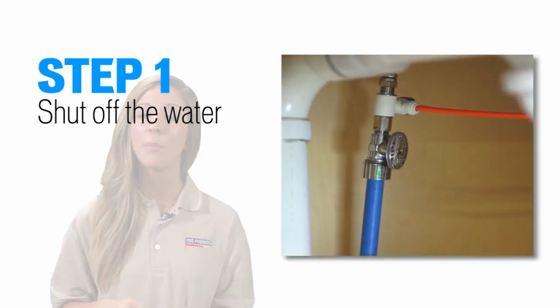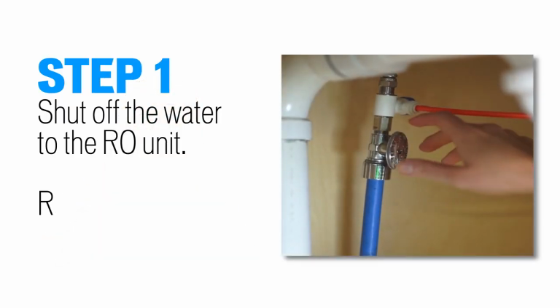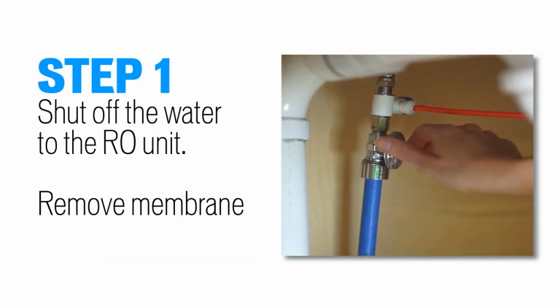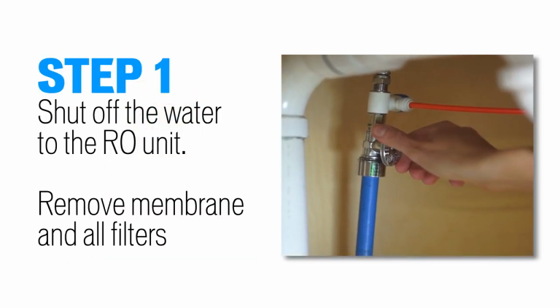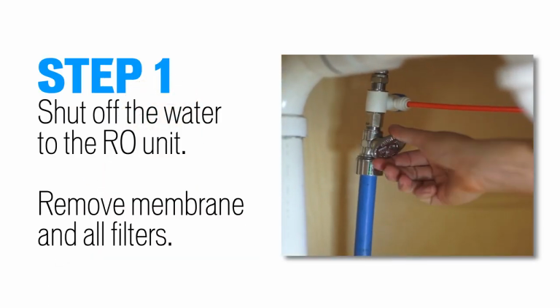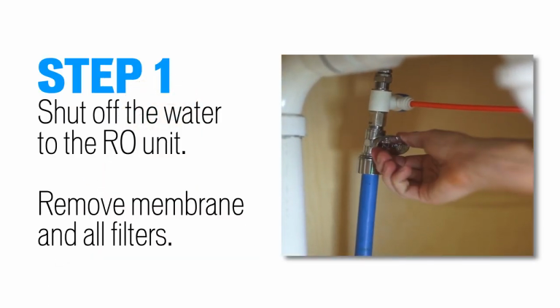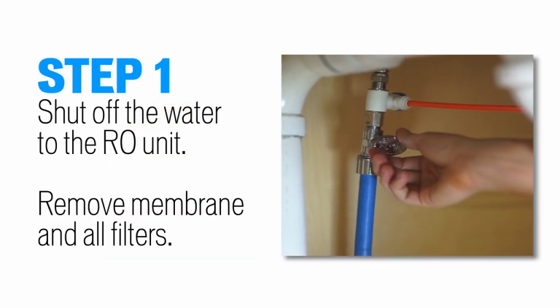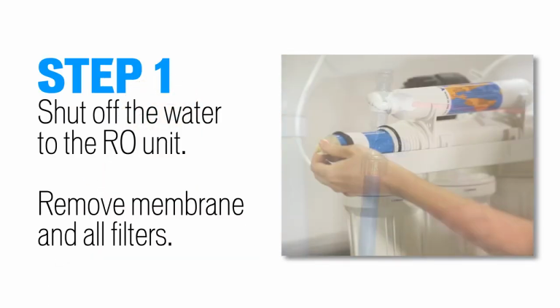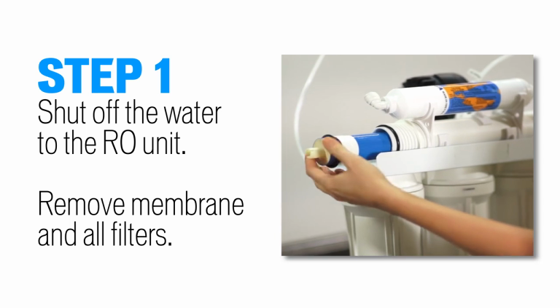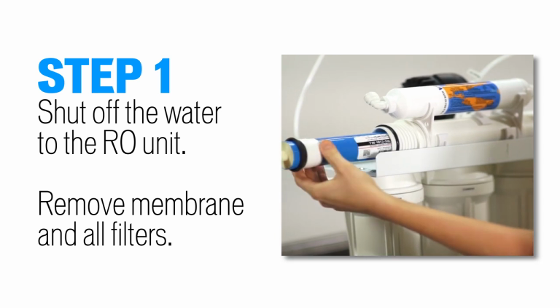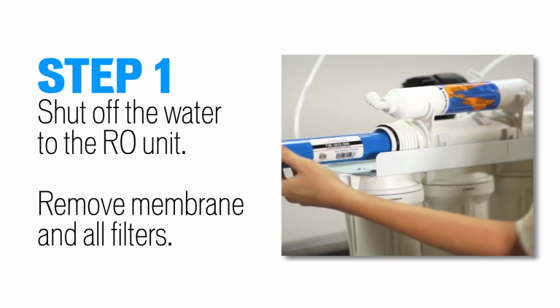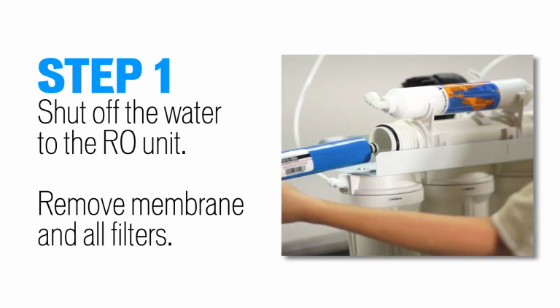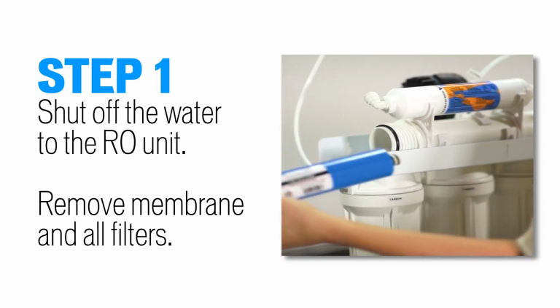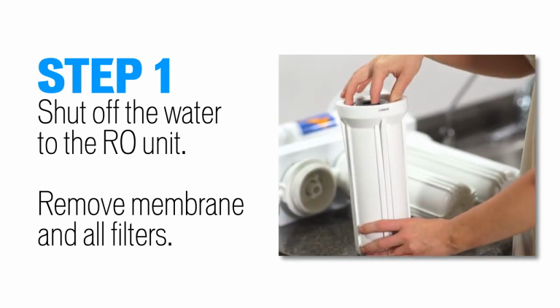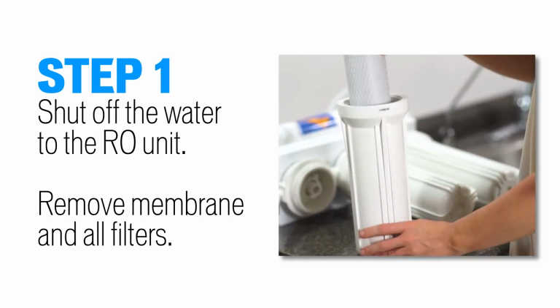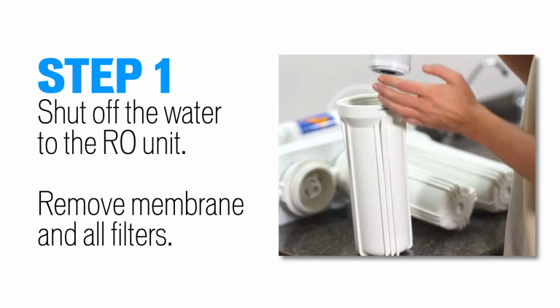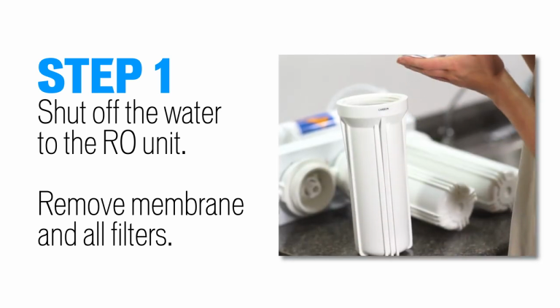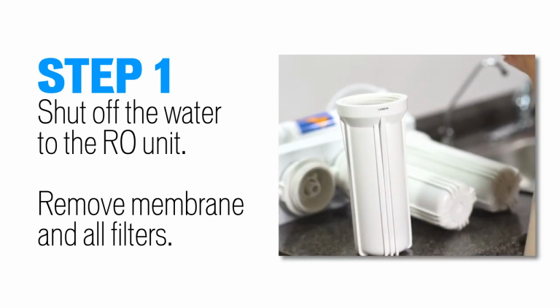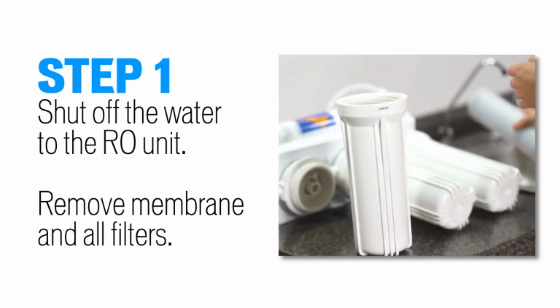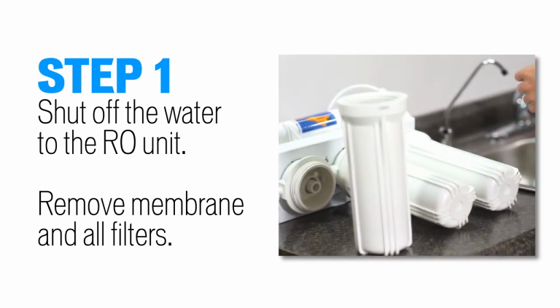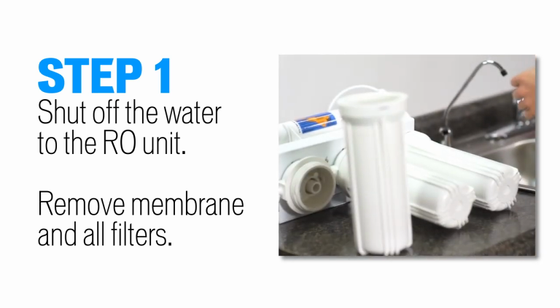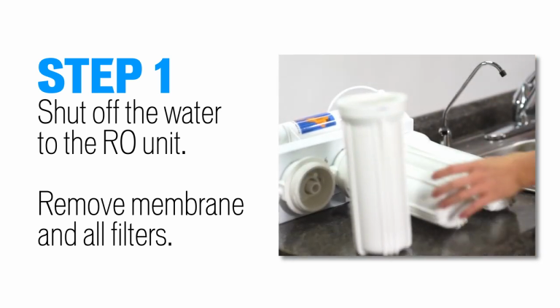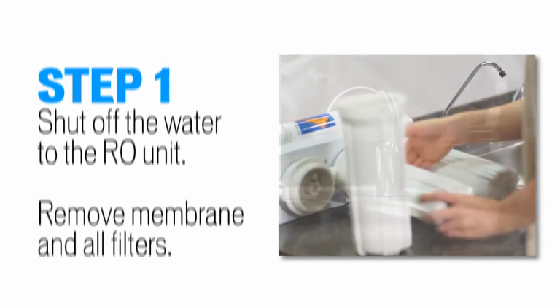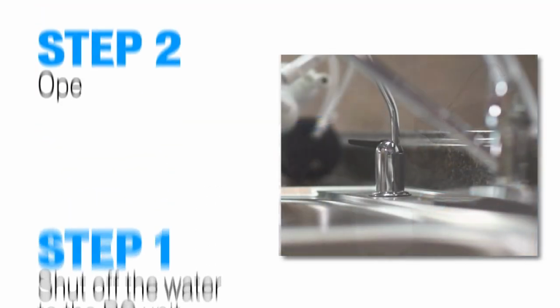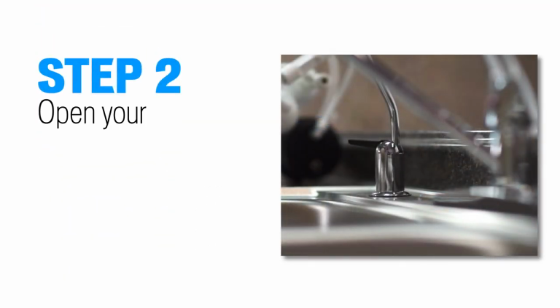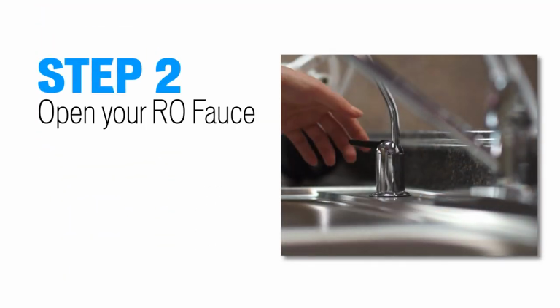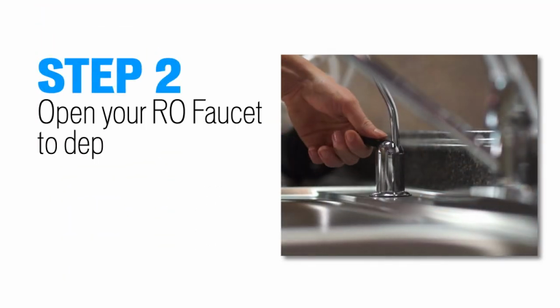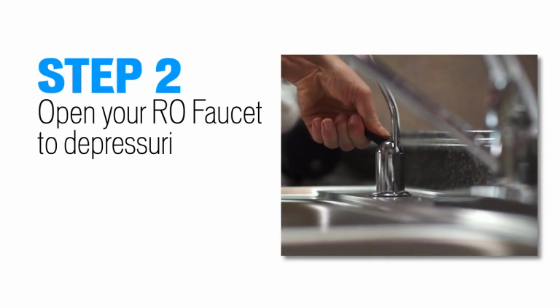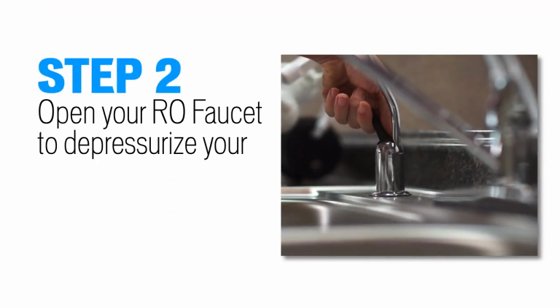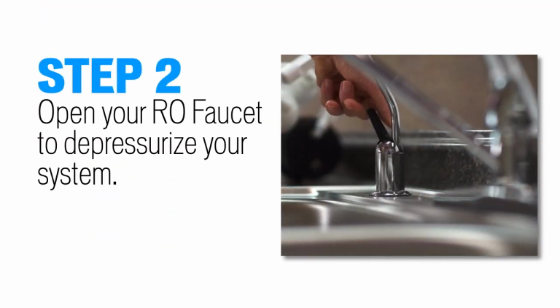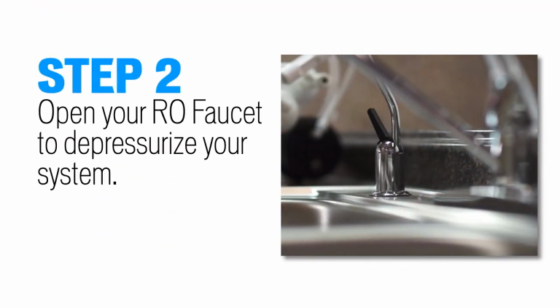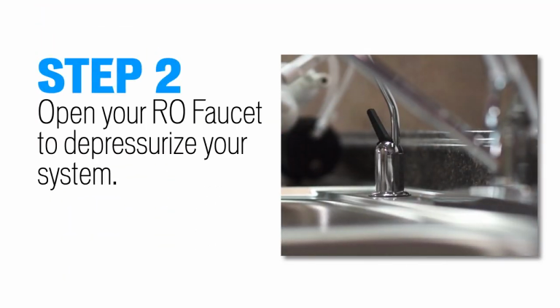Step 1: shut off water to your RO system, remove the membrane and all filters. Store your filters in water to prevent damage. Step 2: open your faucet and depressurize your RO system.